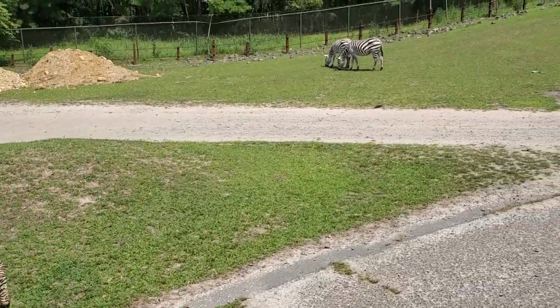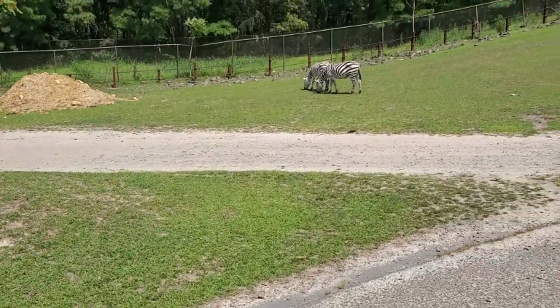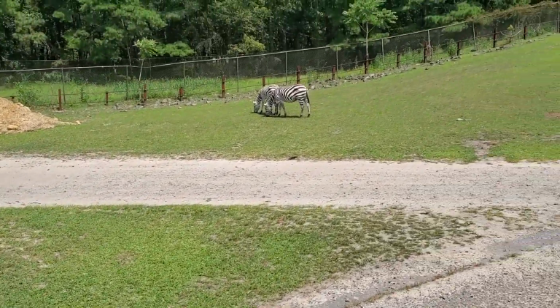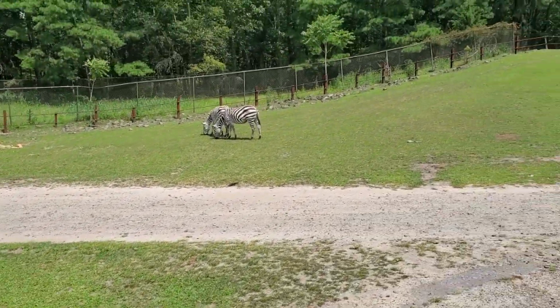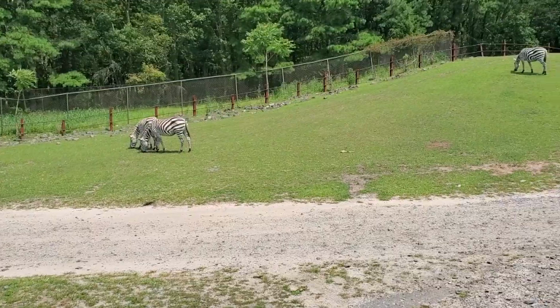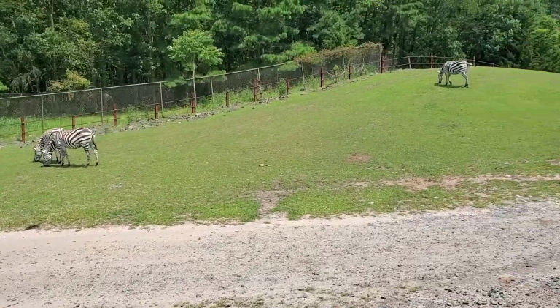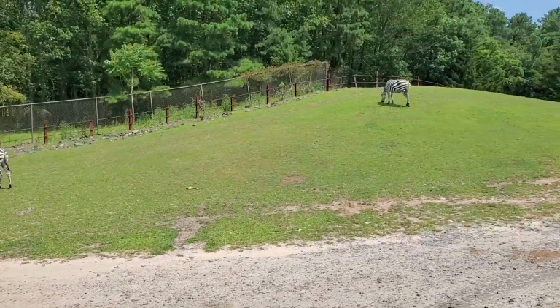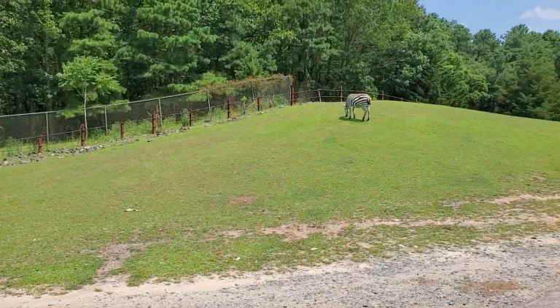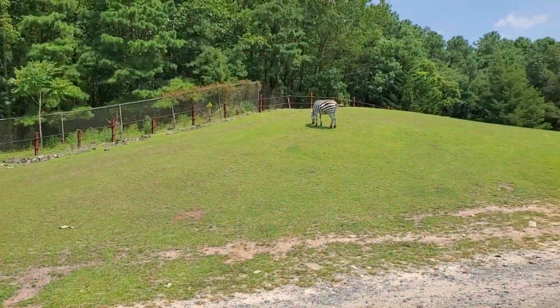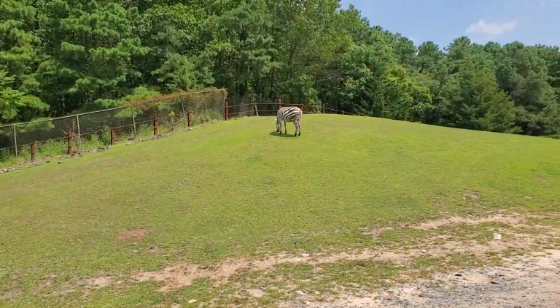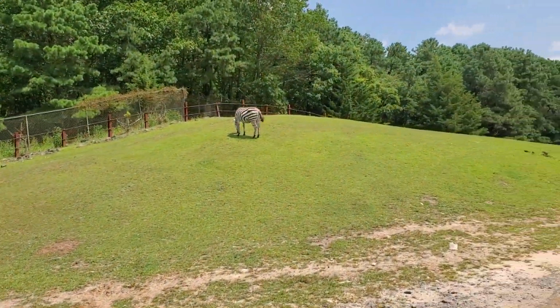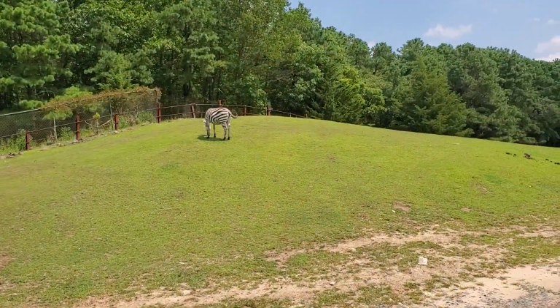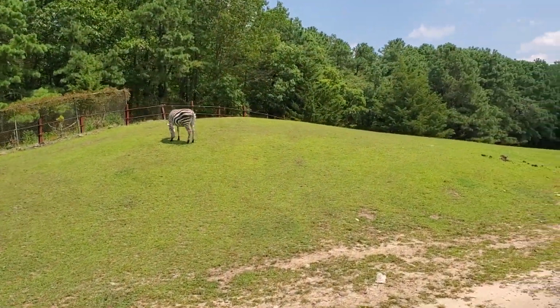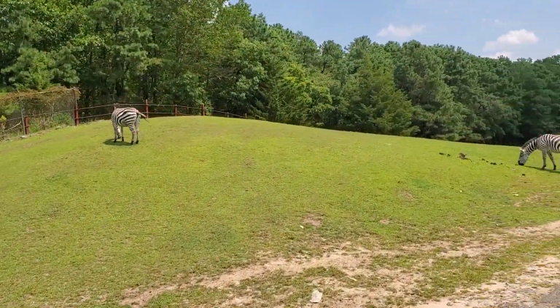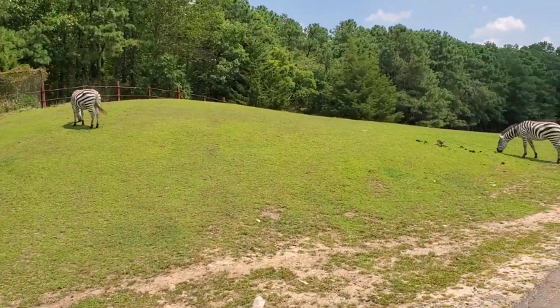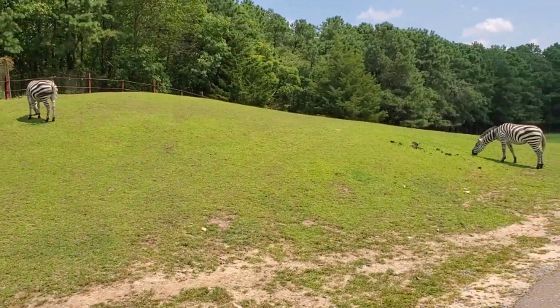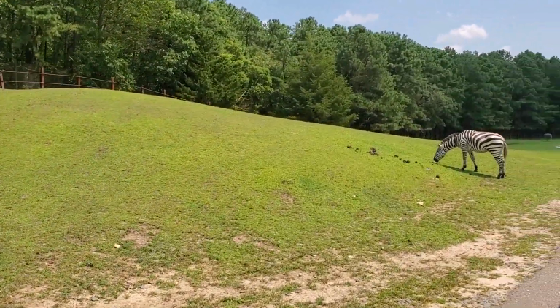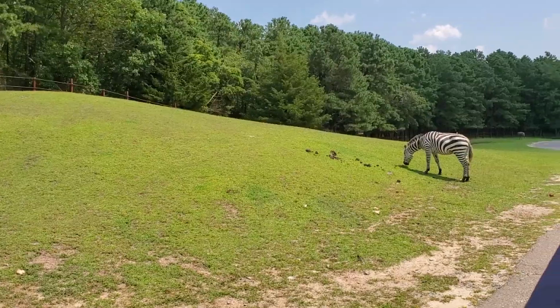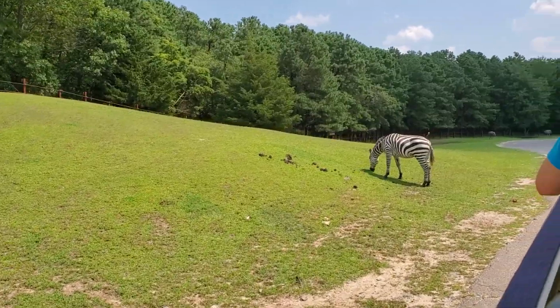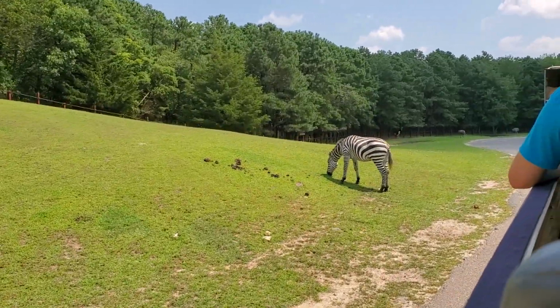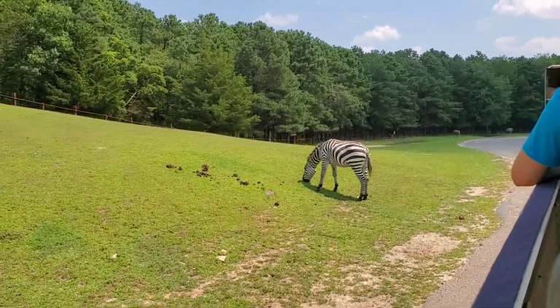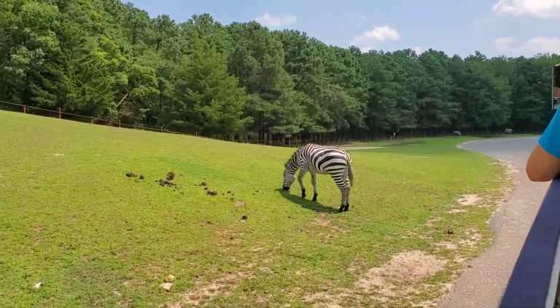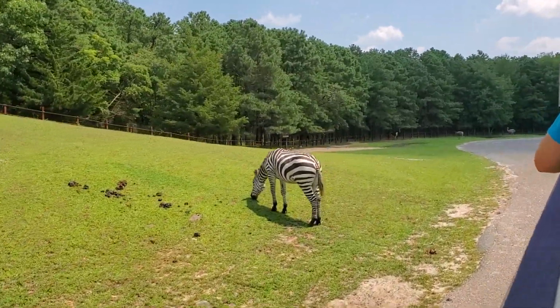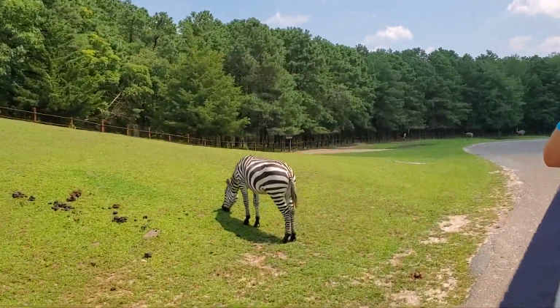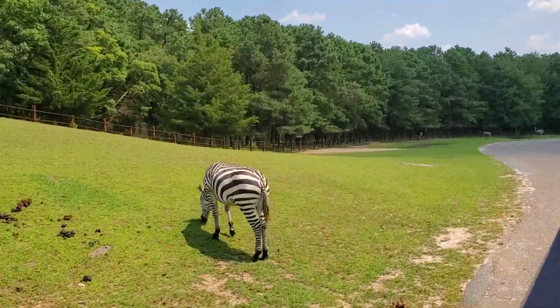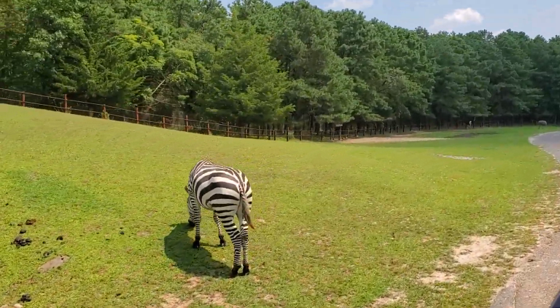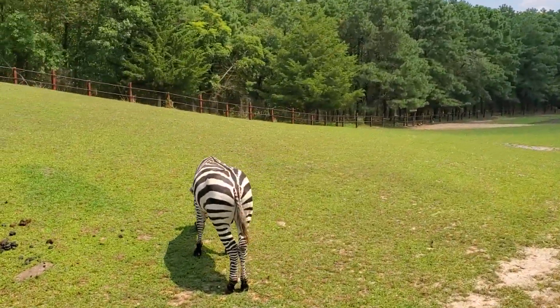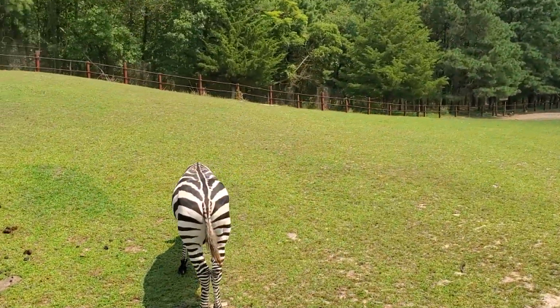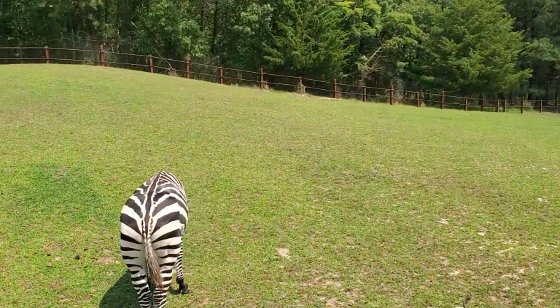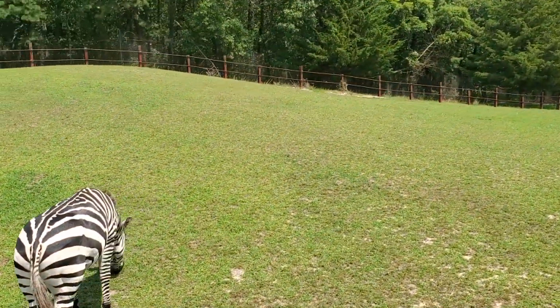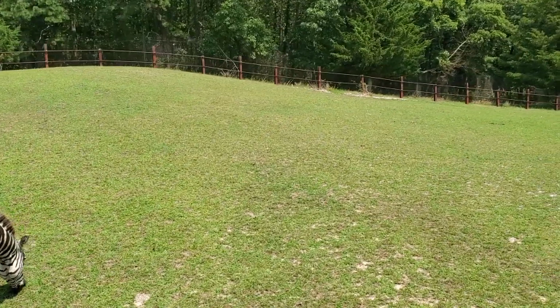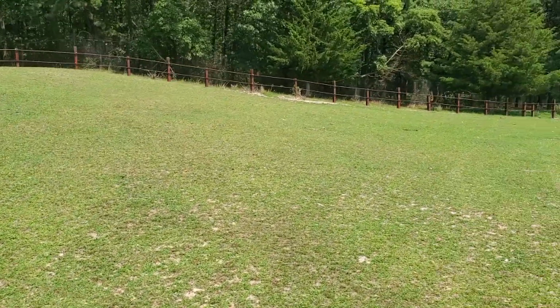Stop biting each other! They are typically brown-black with white stripes. Those stripes act as camouflage, so when they run in herds, it creates a dazzling effect to intimidate predators, making it hard to differentiate one zebra from the other.